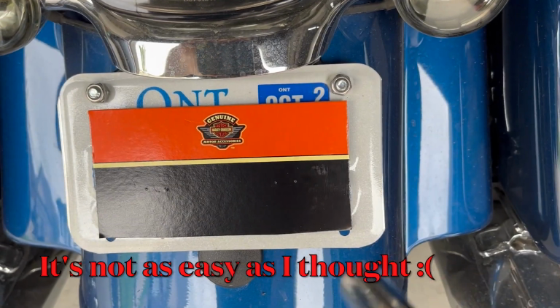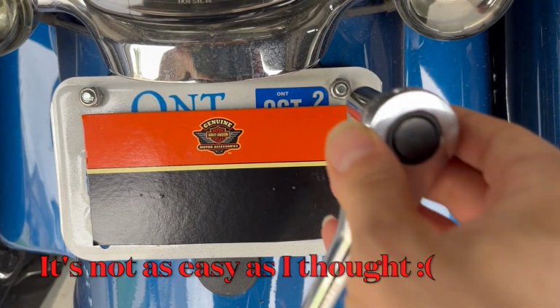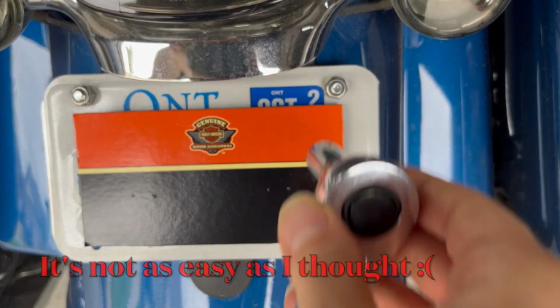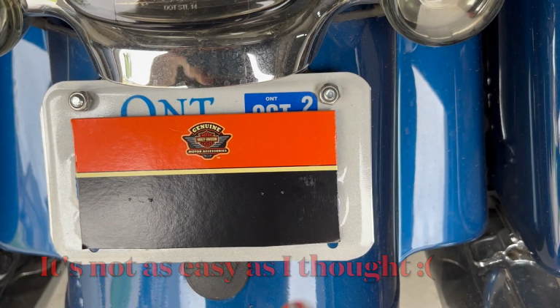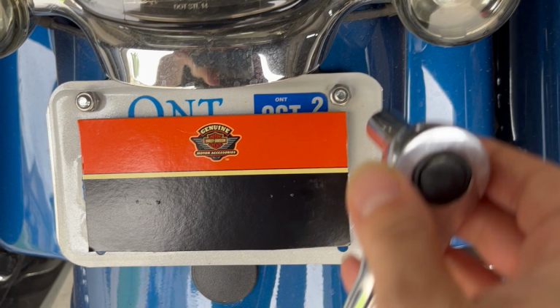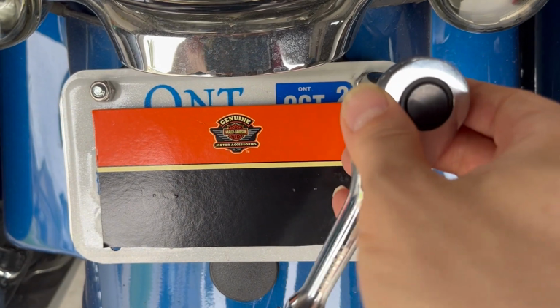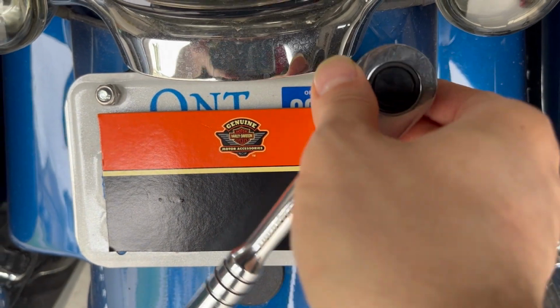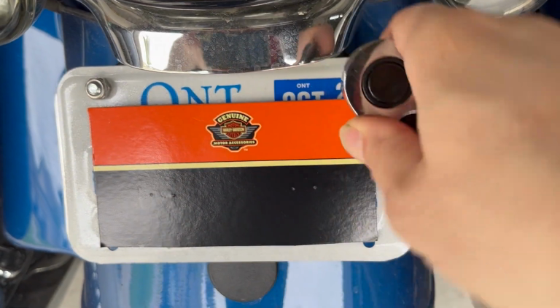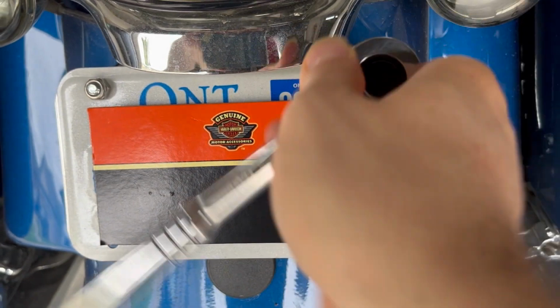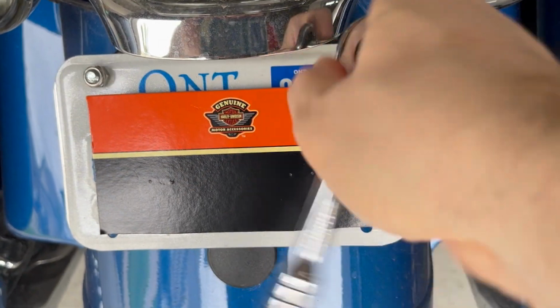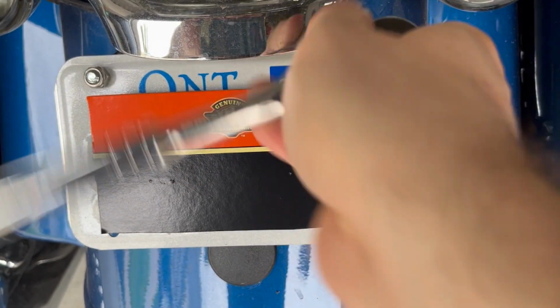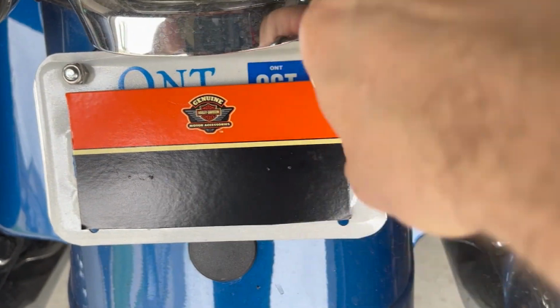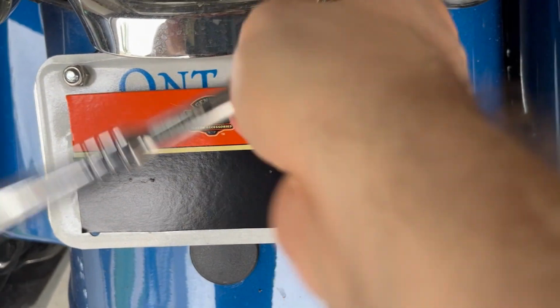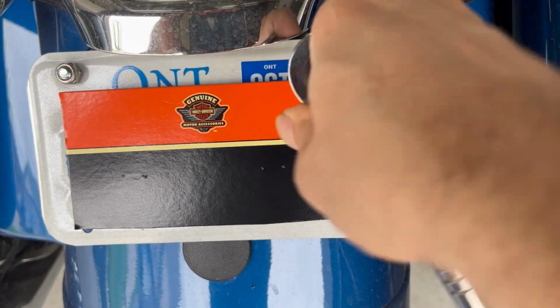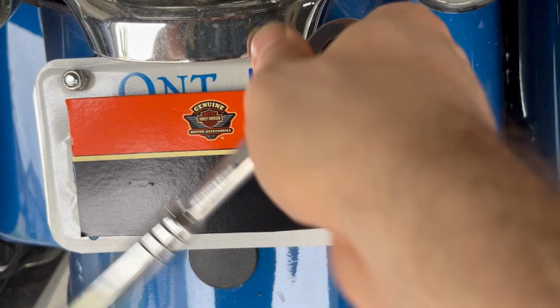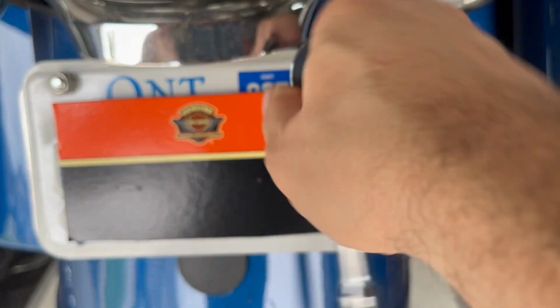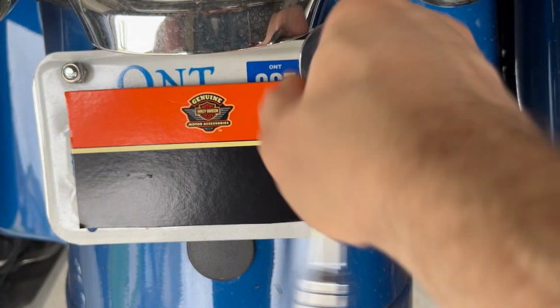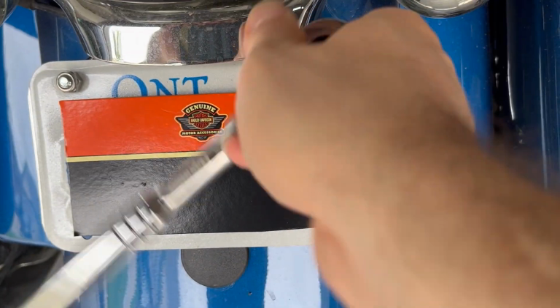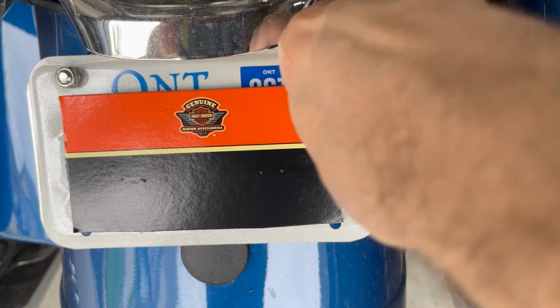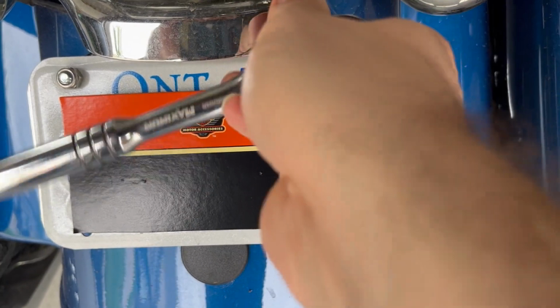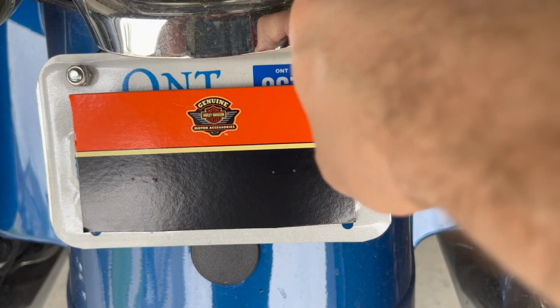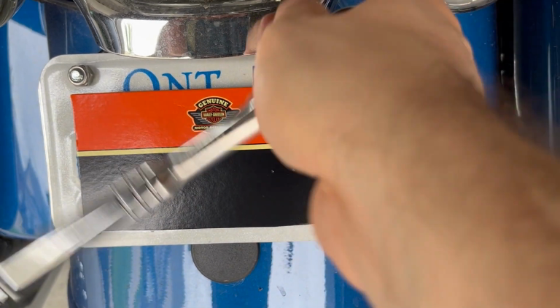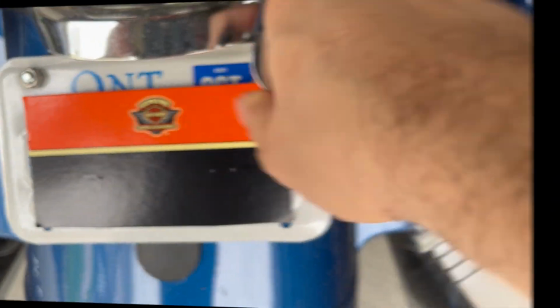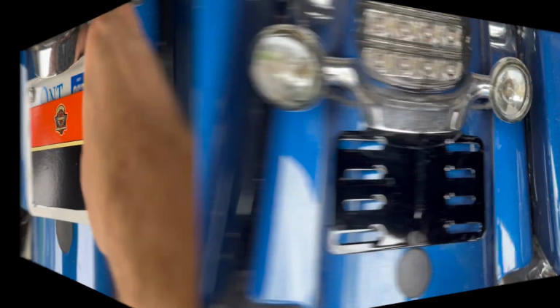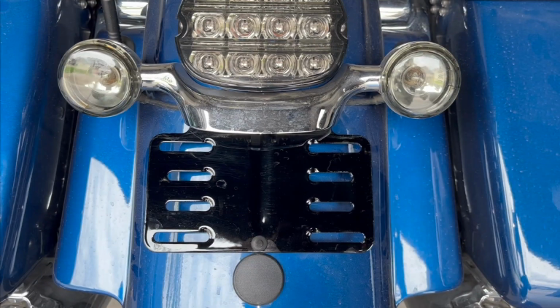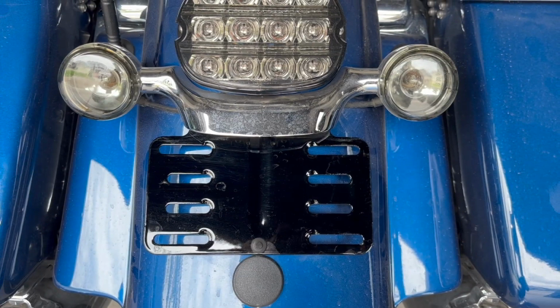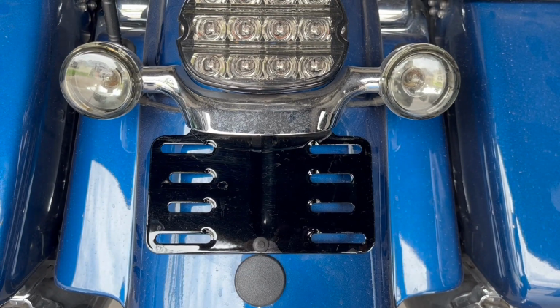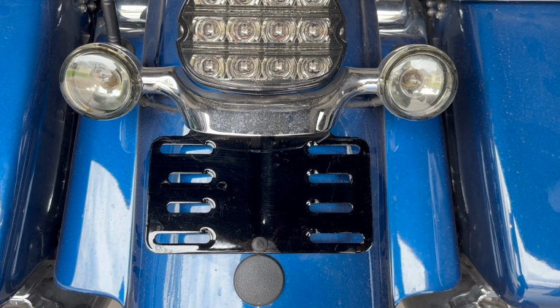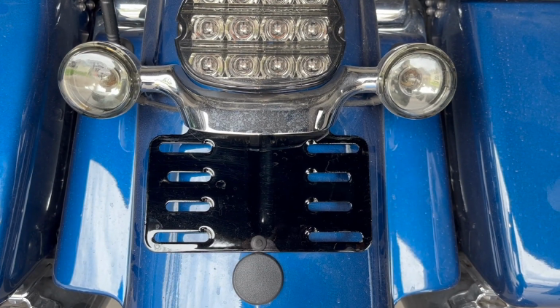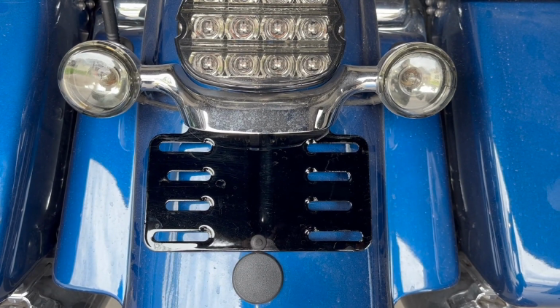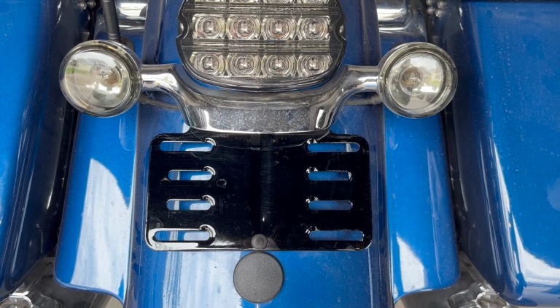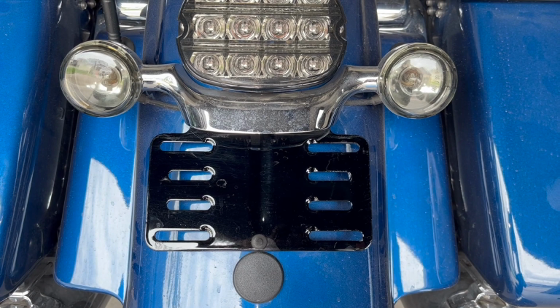...remove these screws, and then basically retain them for later use. This is what it looks like with the license plate removed.